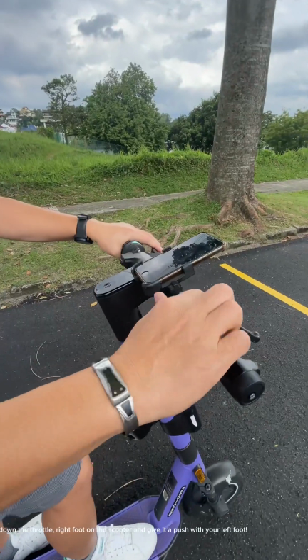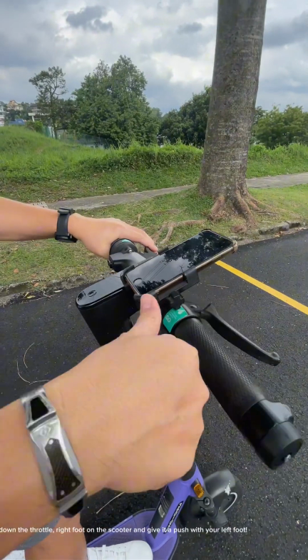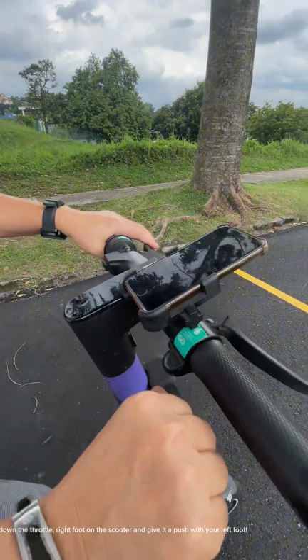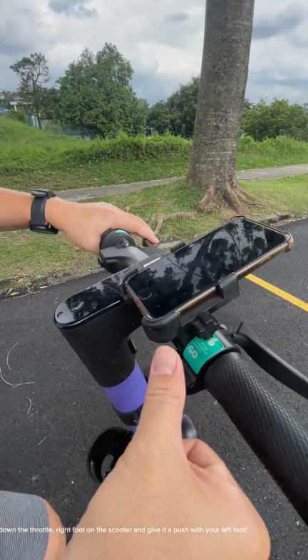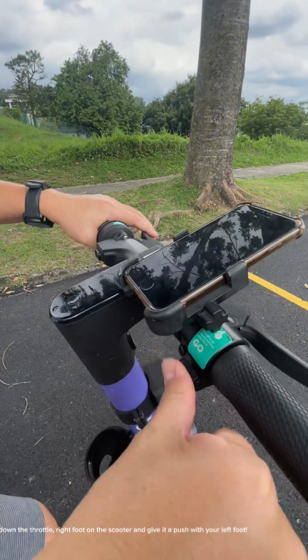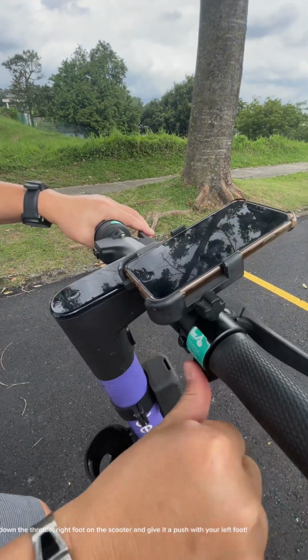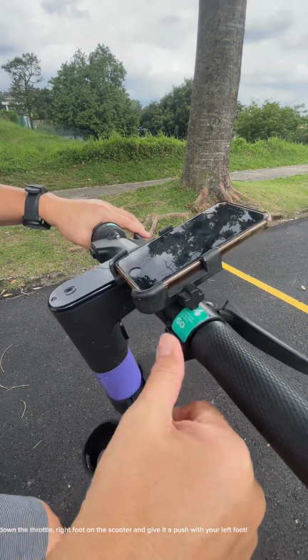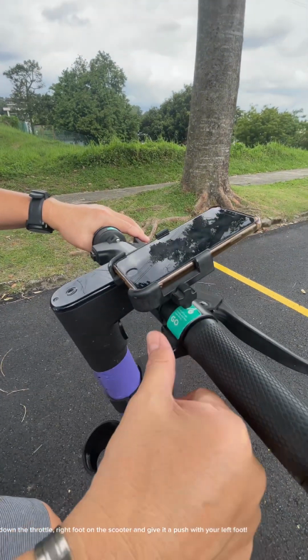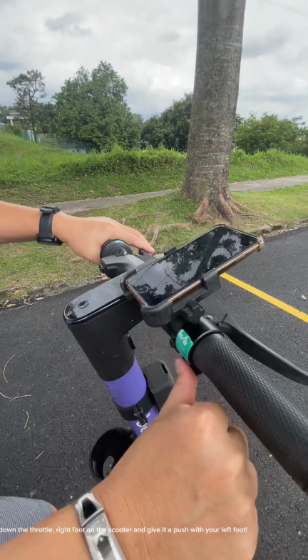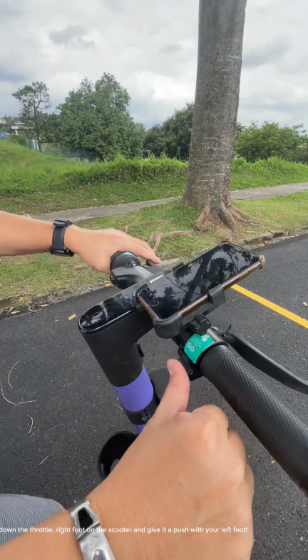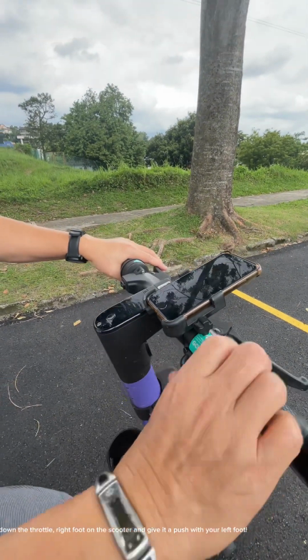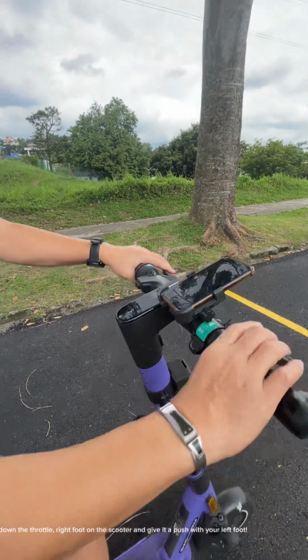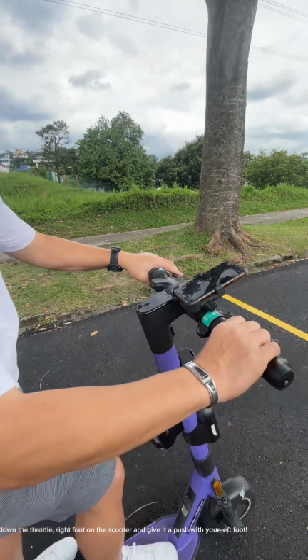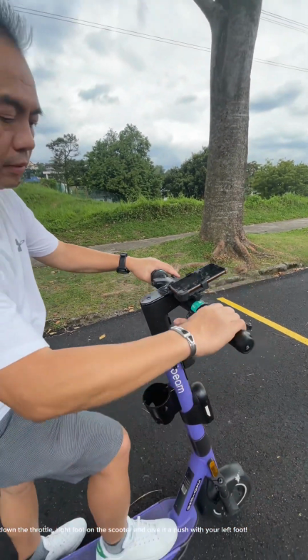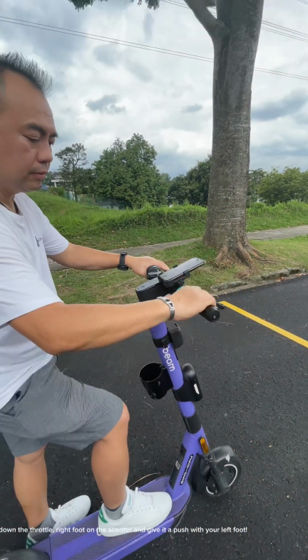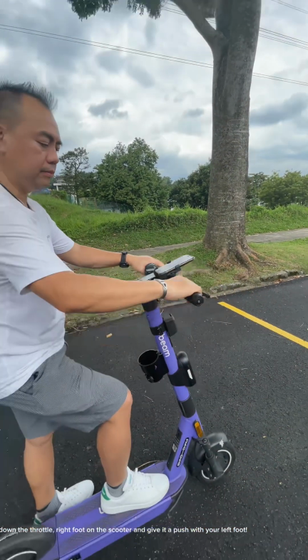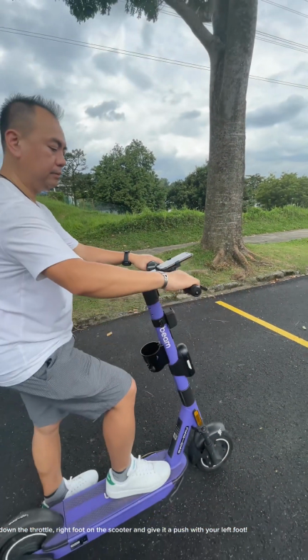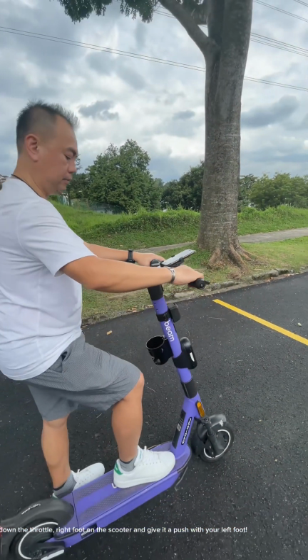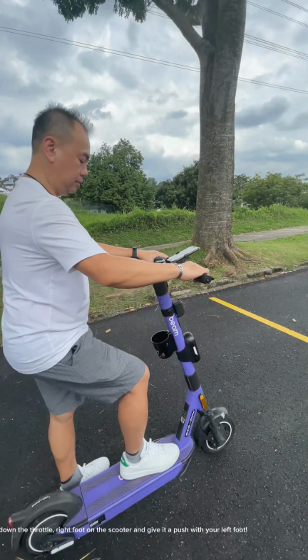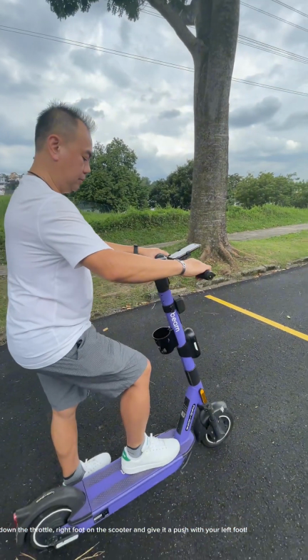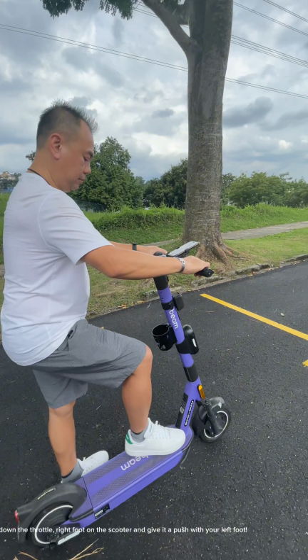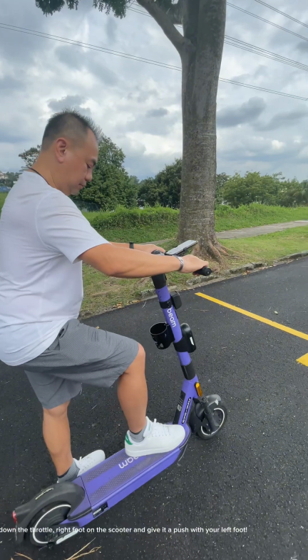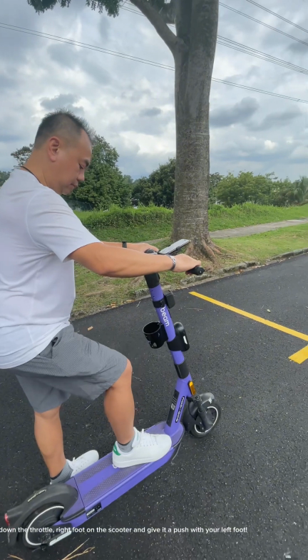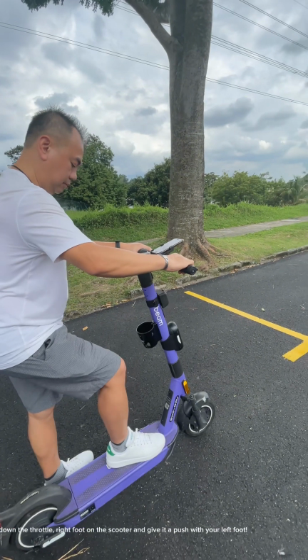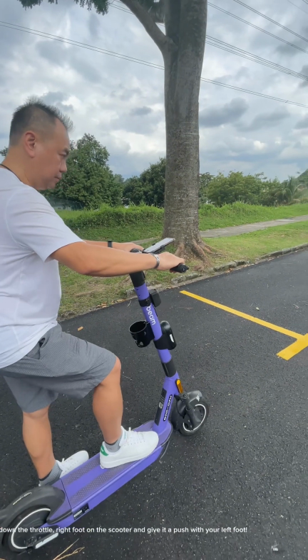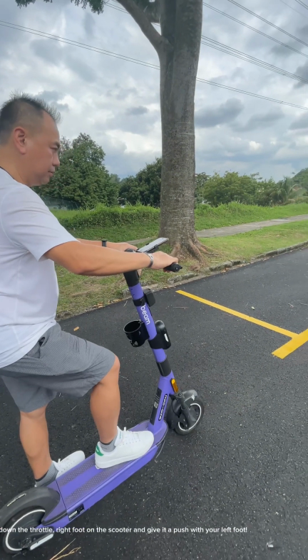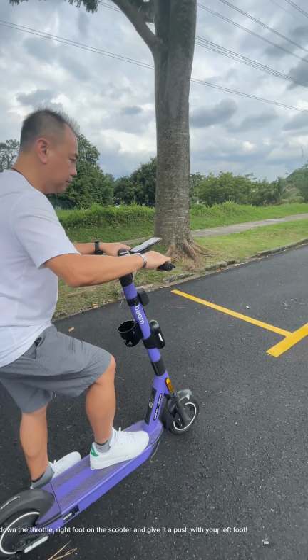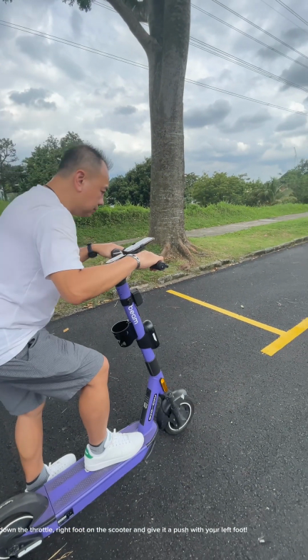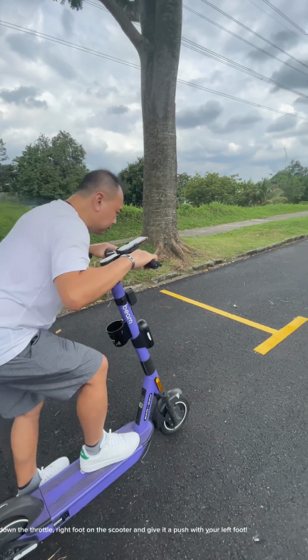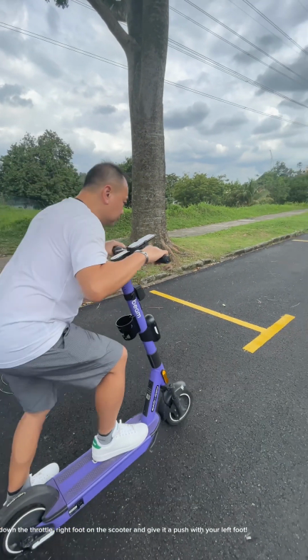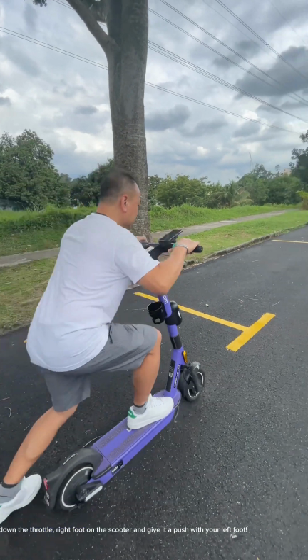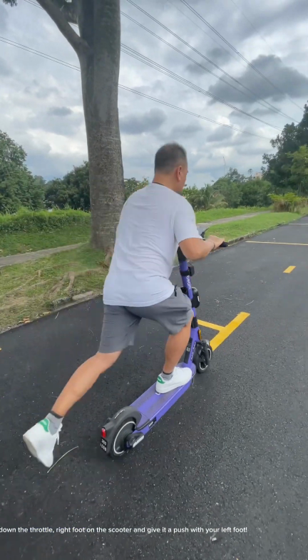Let's recall! Use your right thumb to push down the throttle. Right foot on the scooter and give it a push with your left foot.